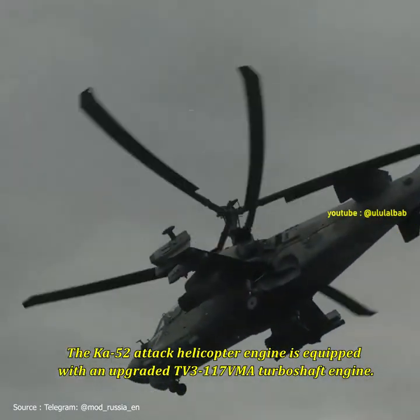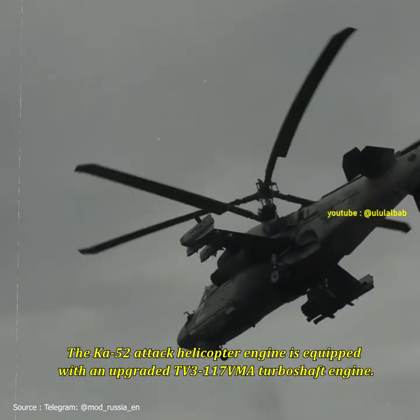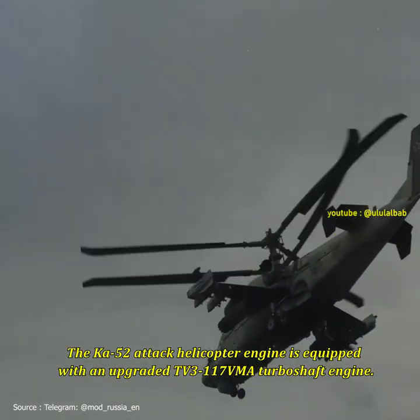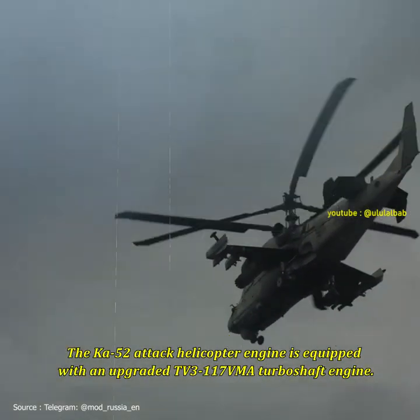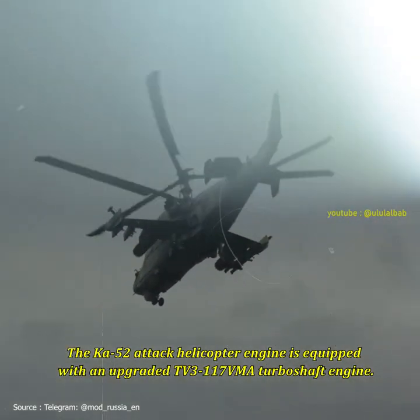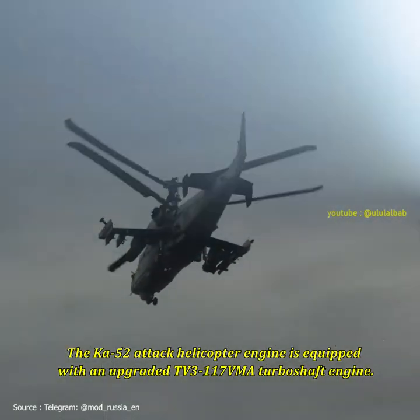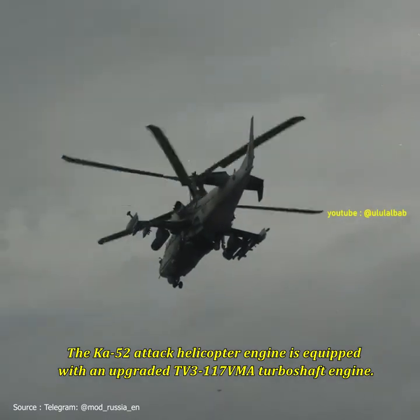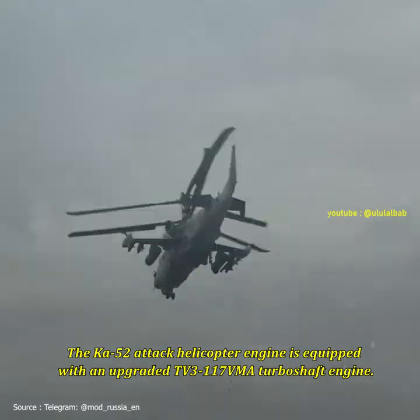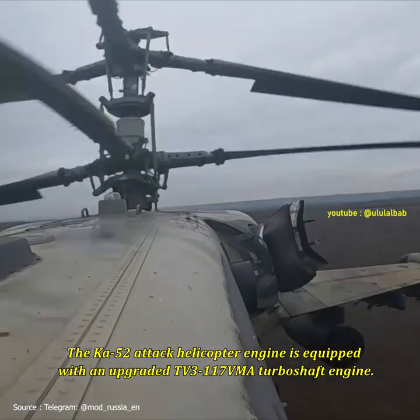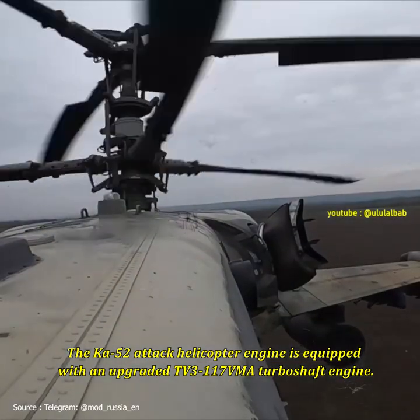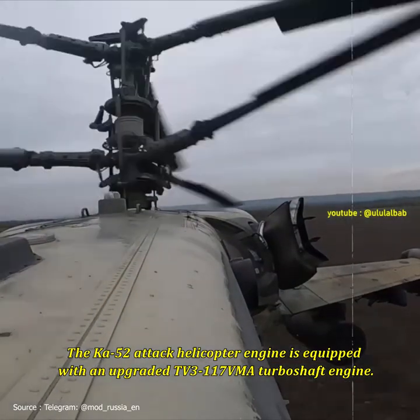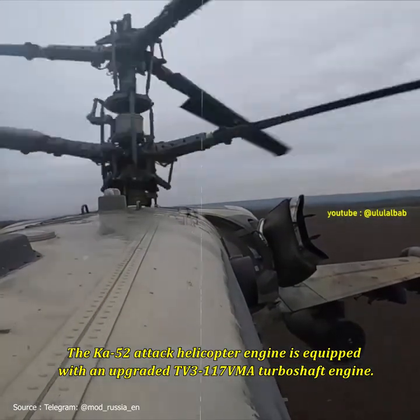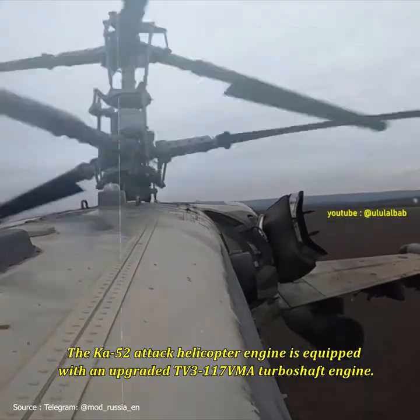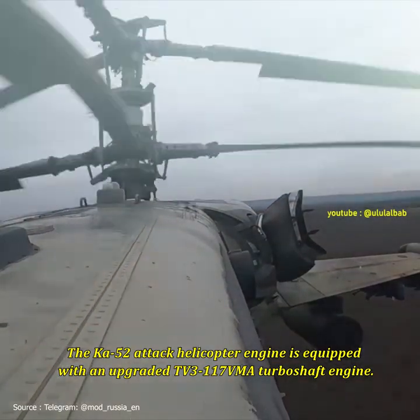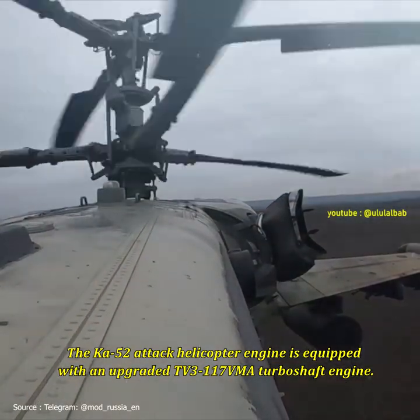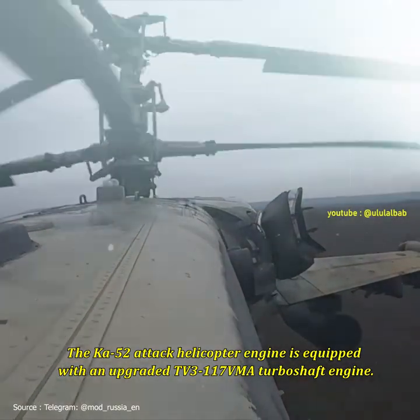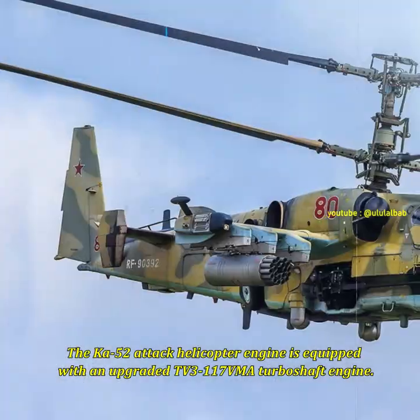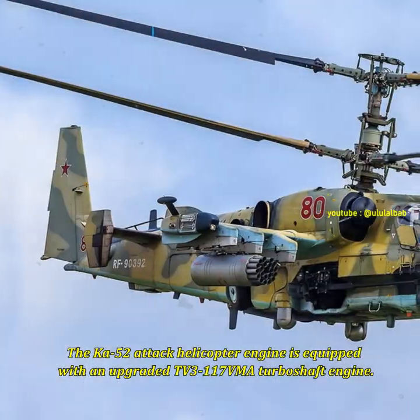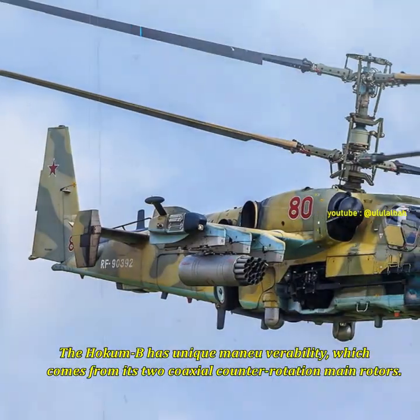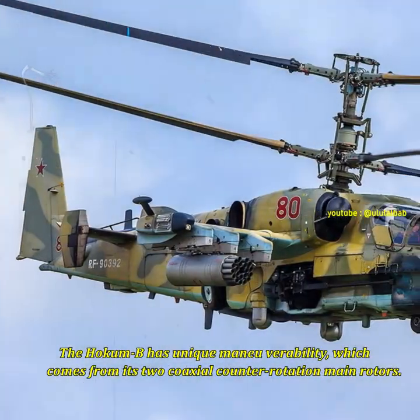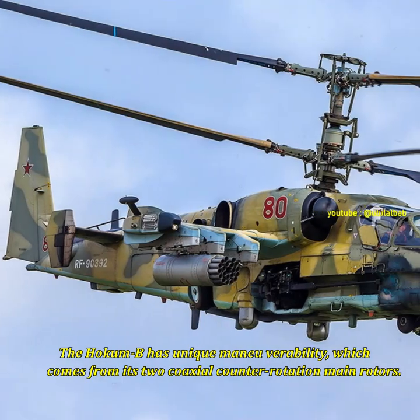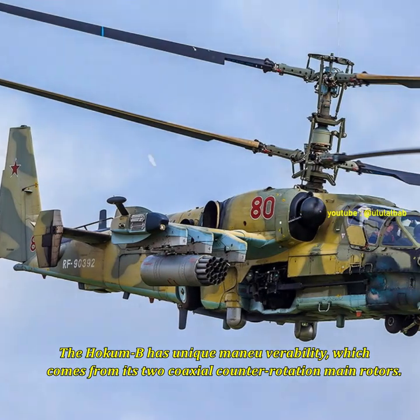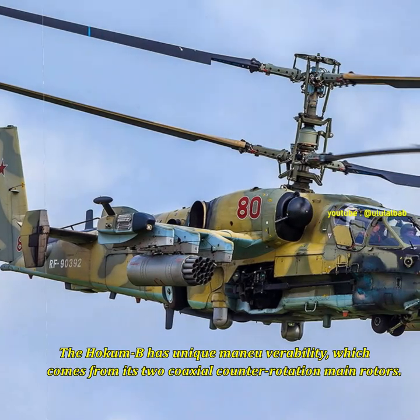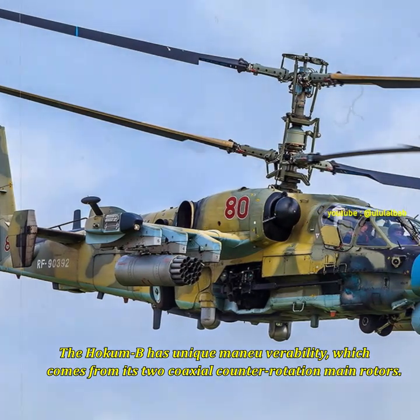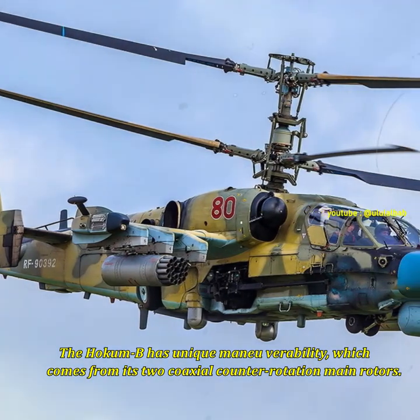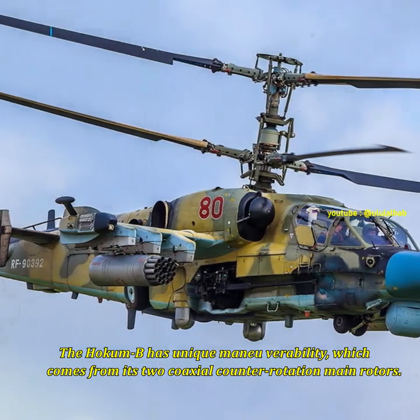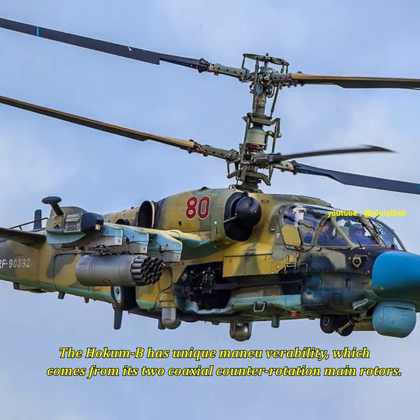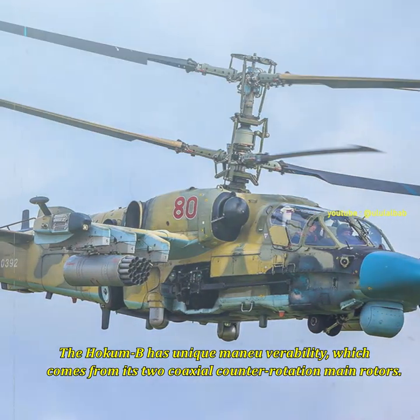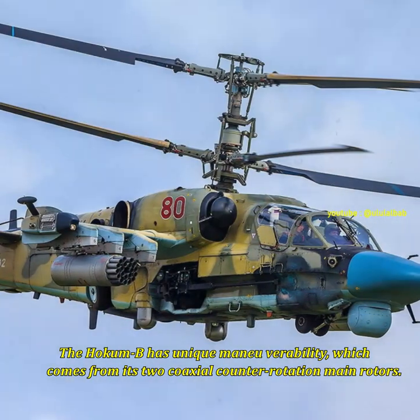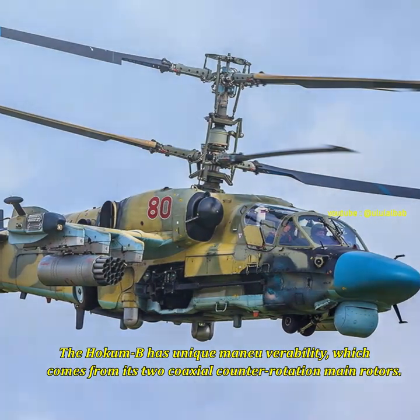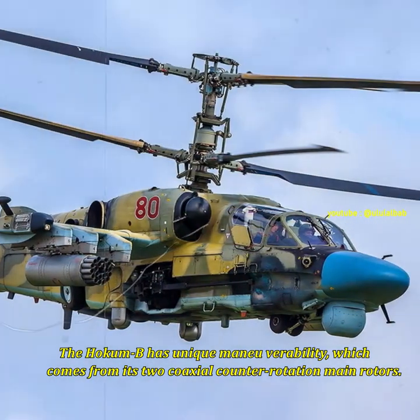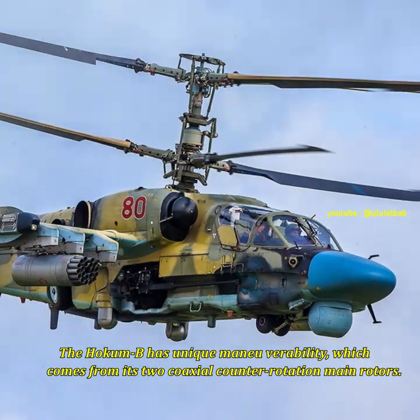The Ka-52 attack helicopter is equipped with an upgraded TV3-117 BMA turboshaft engine. The HOKUM-B has unique maneuverability, which comes from its two coaxial counter-rotation main rotors.